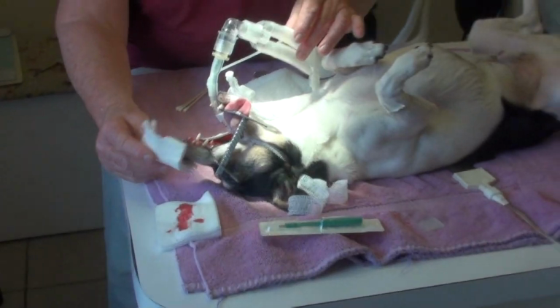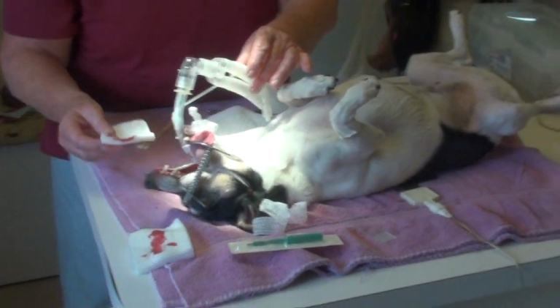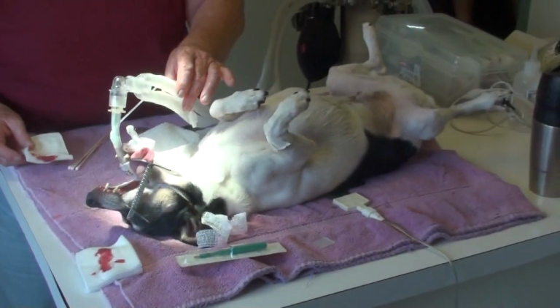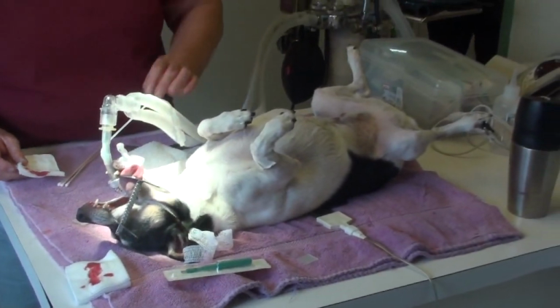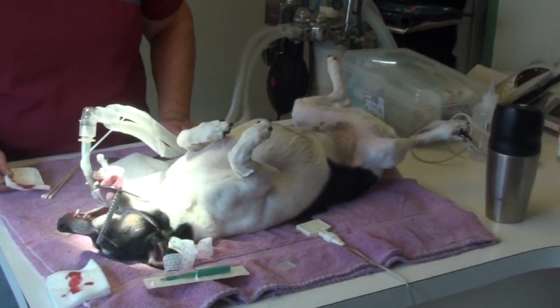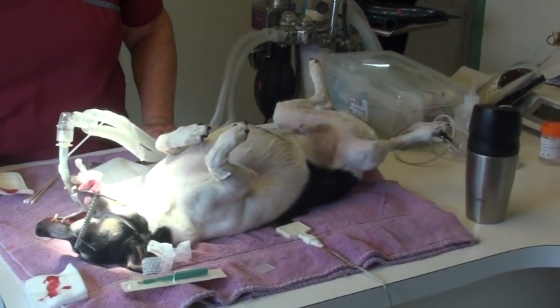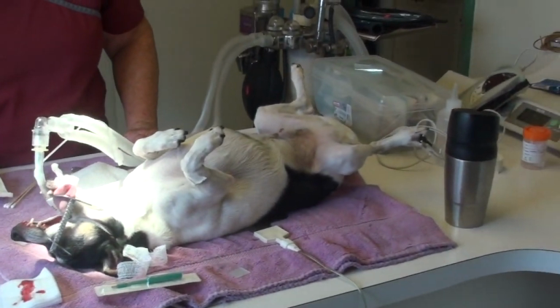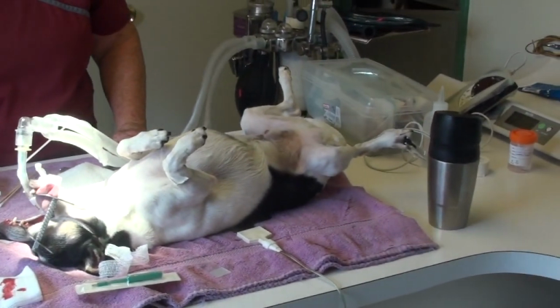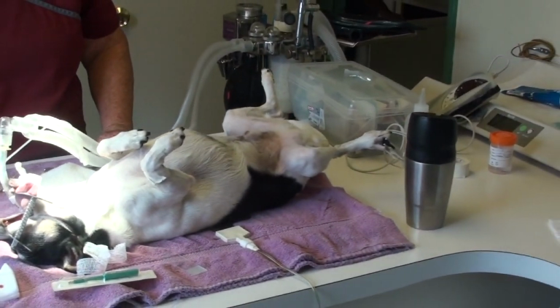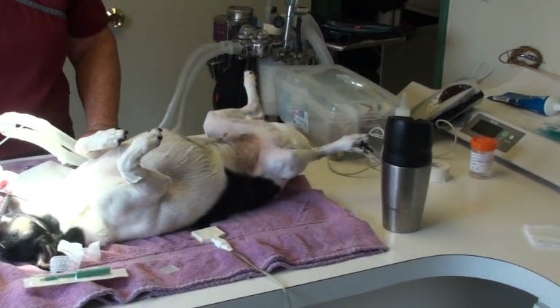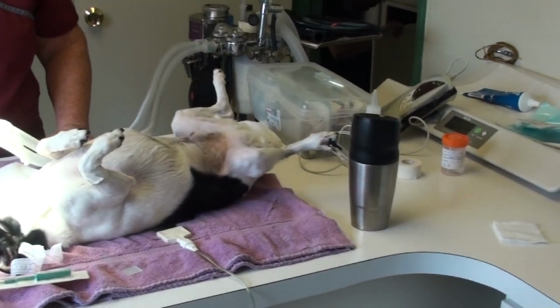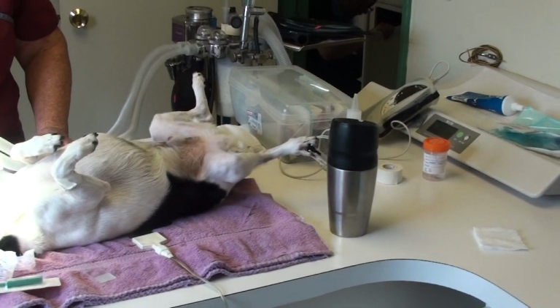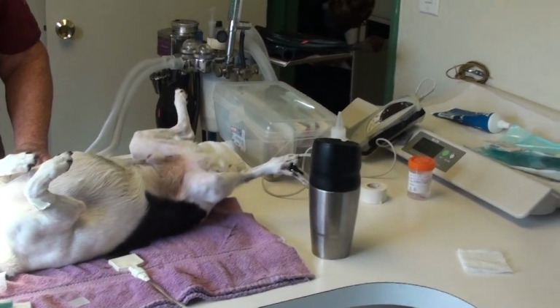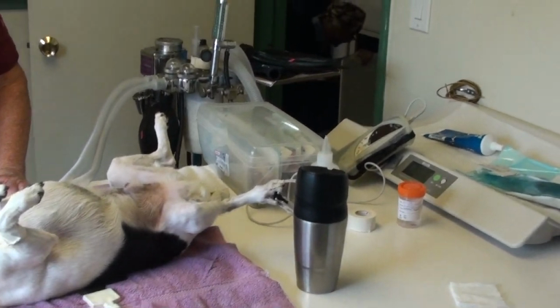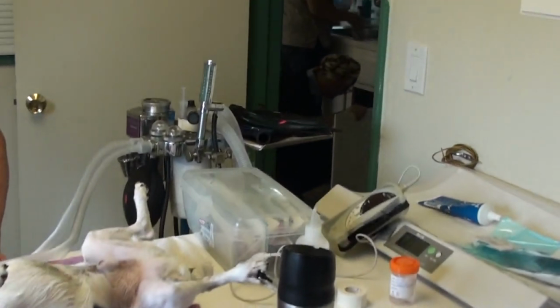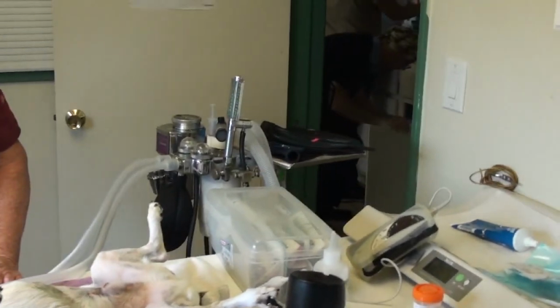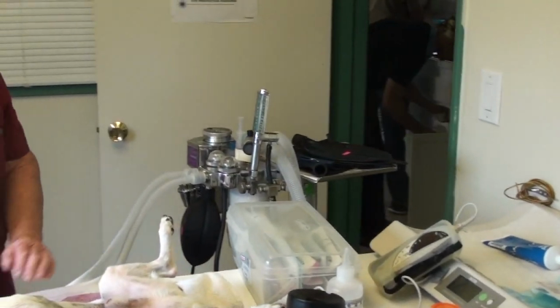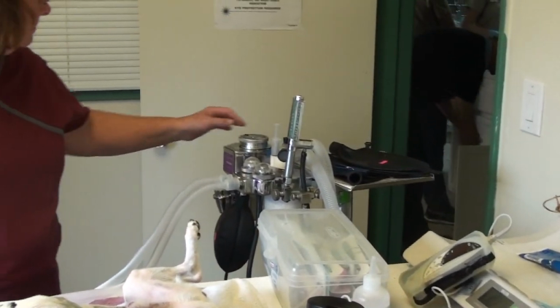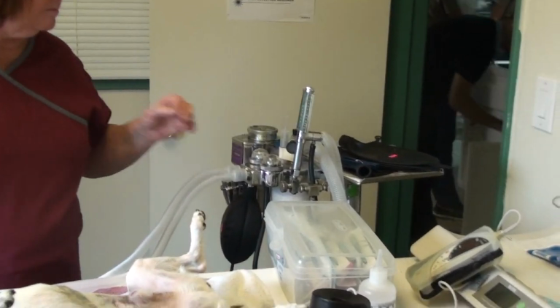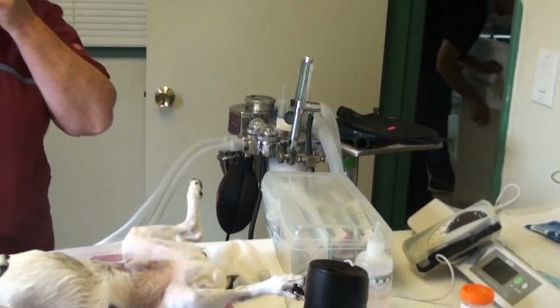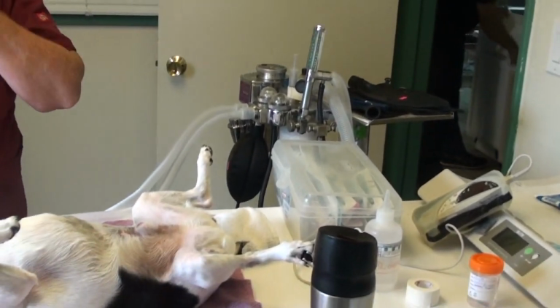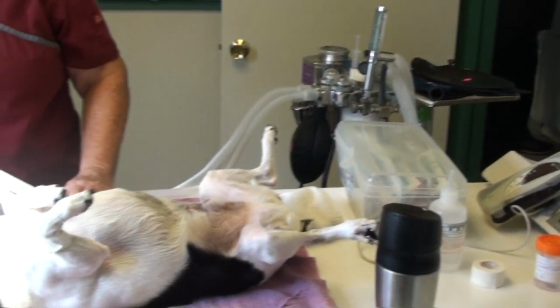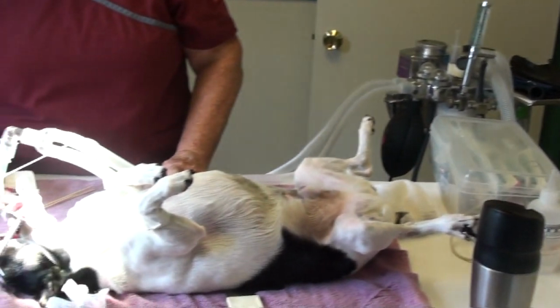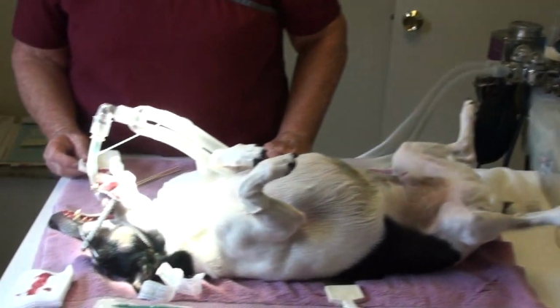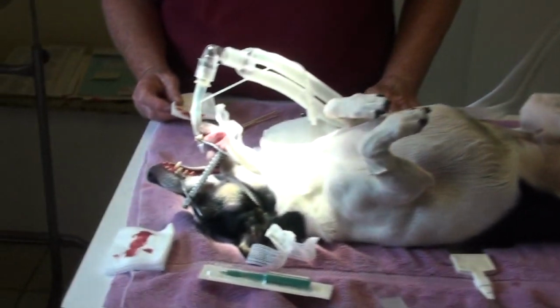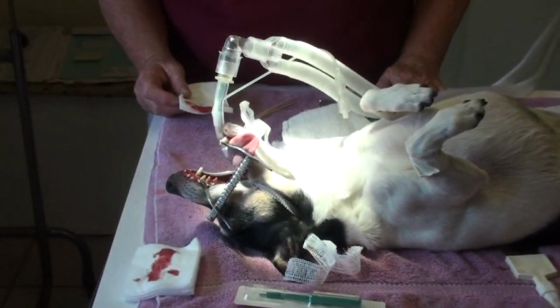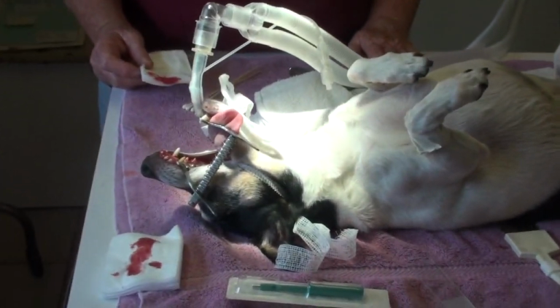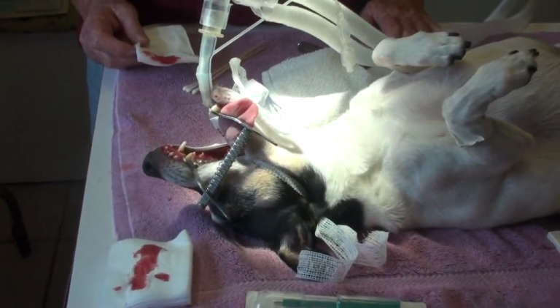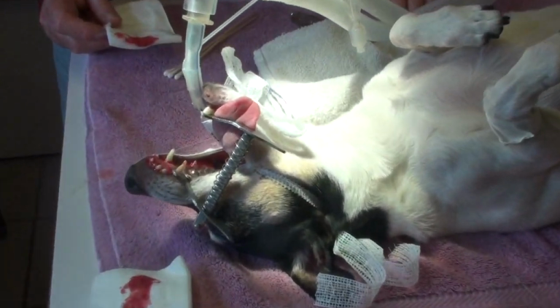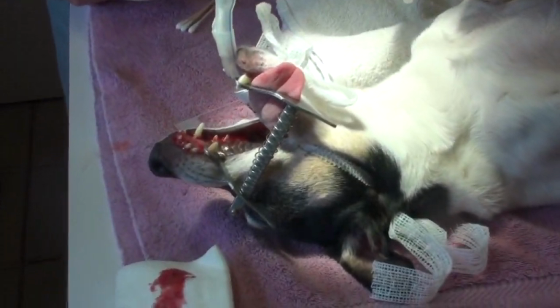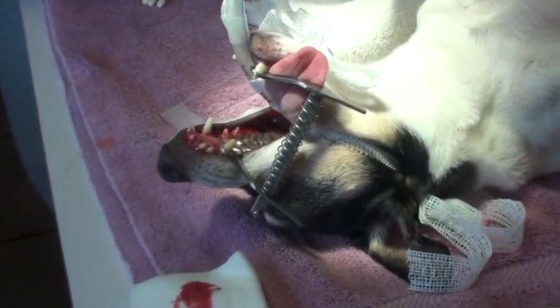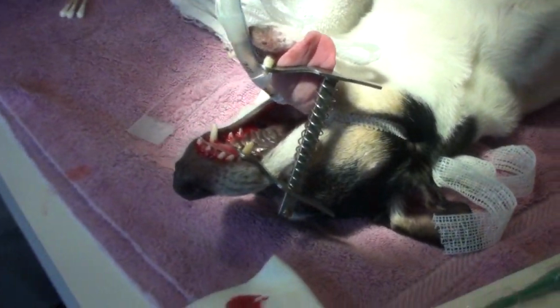So when we biopsy, we have to use anesthetic because most dogs won't let us take little pieces of their tissues without it.